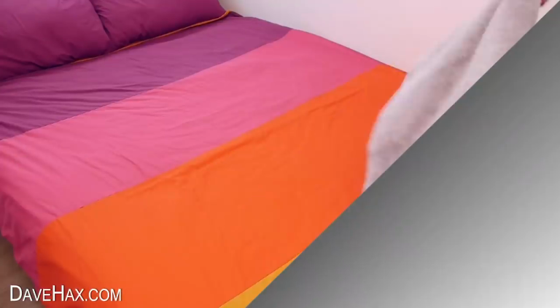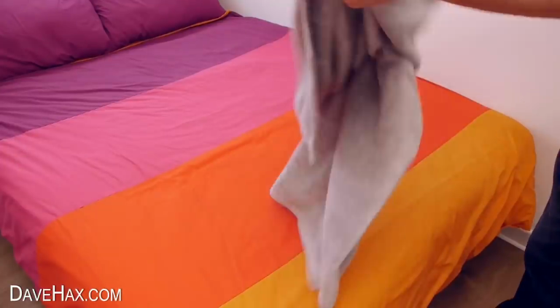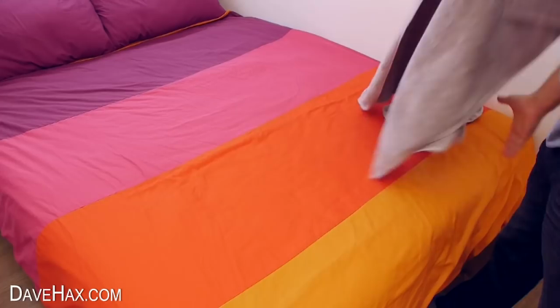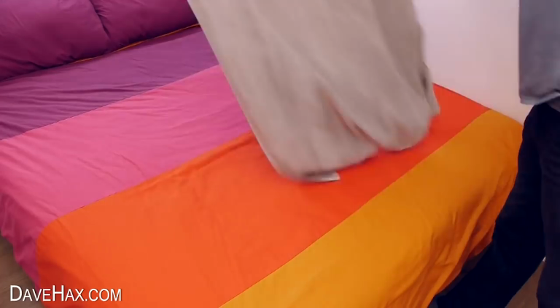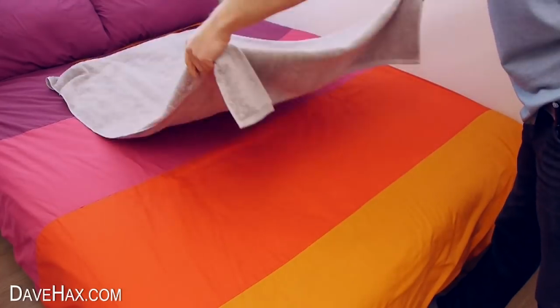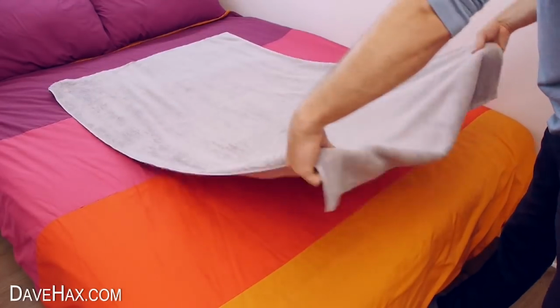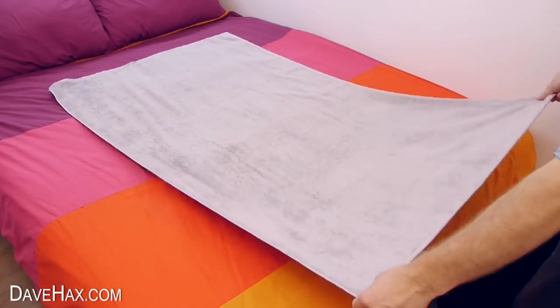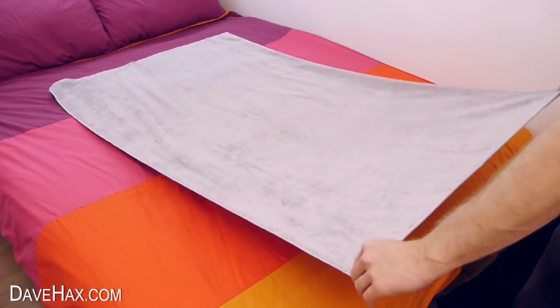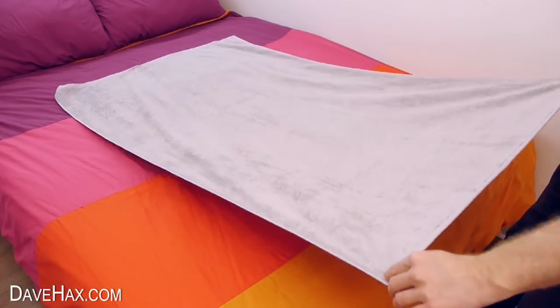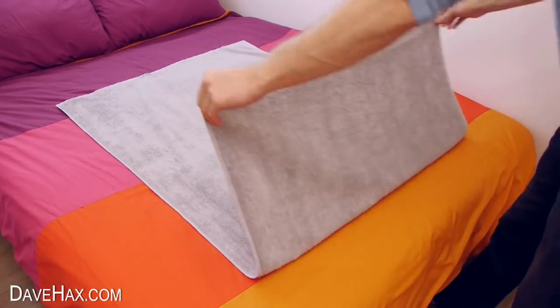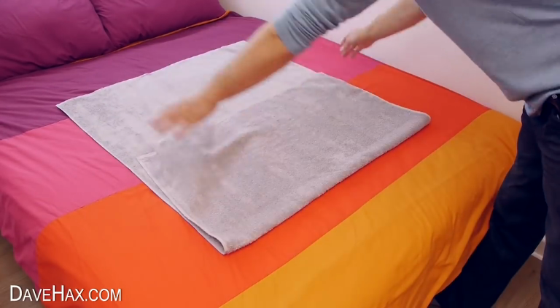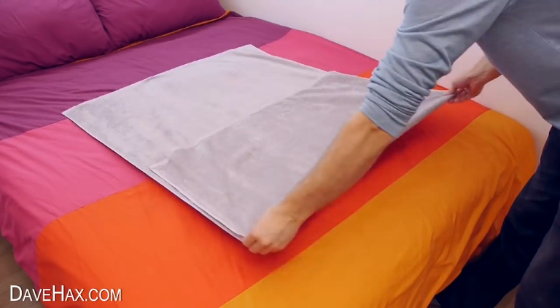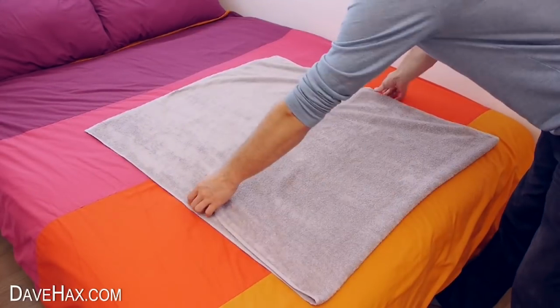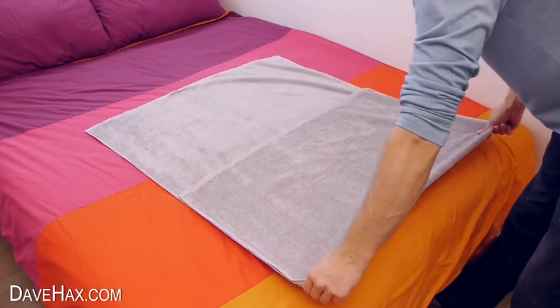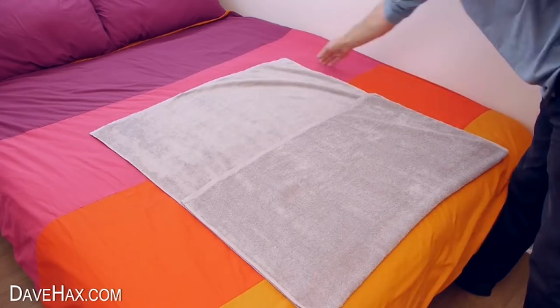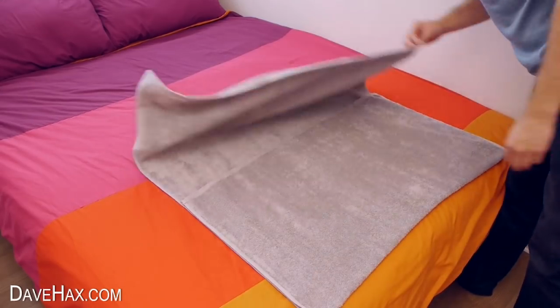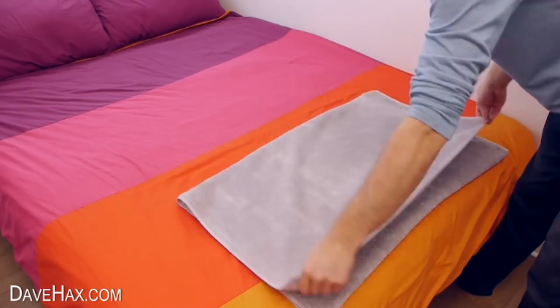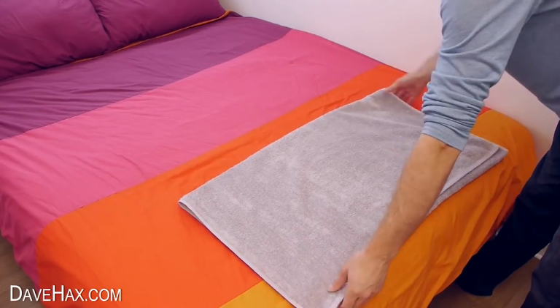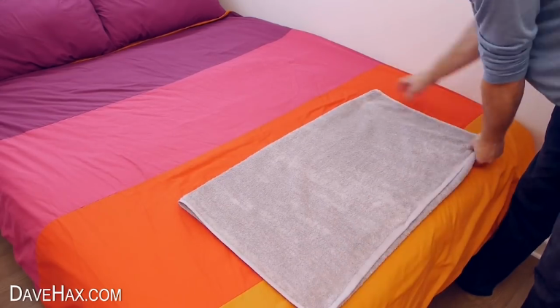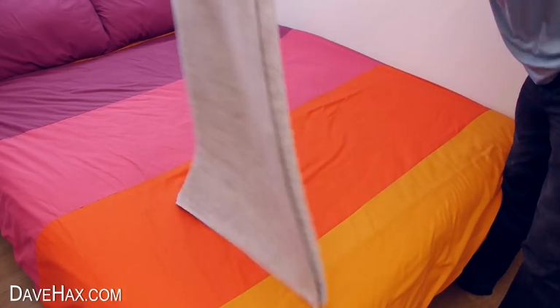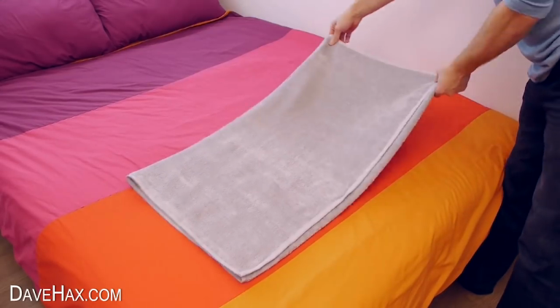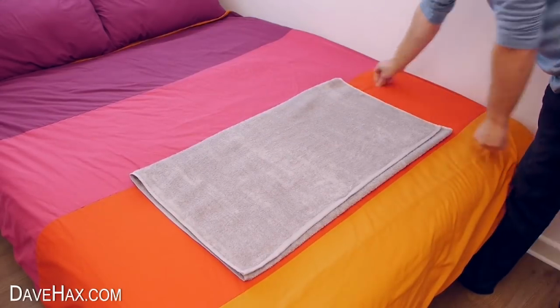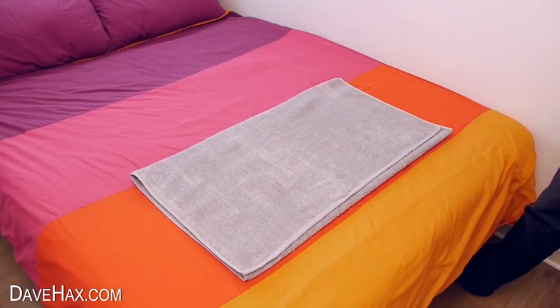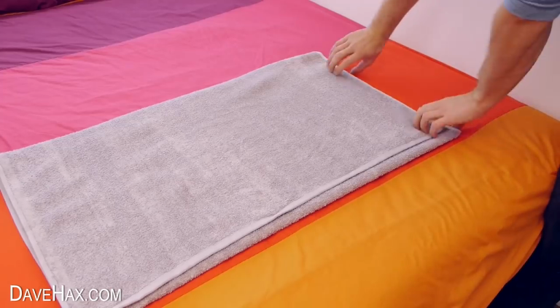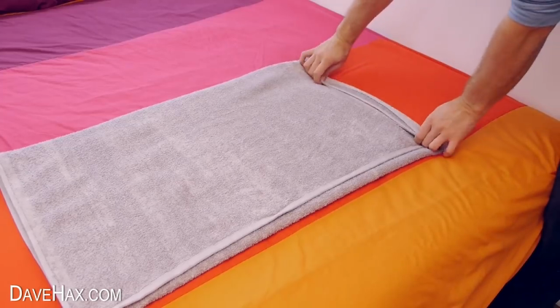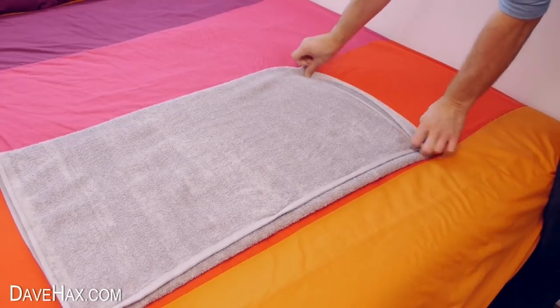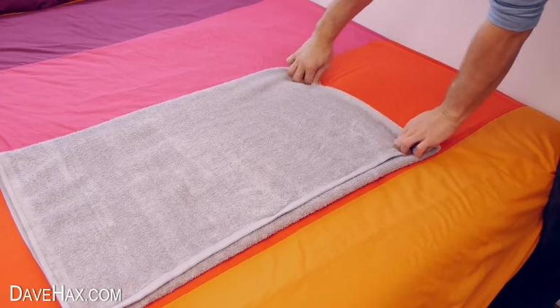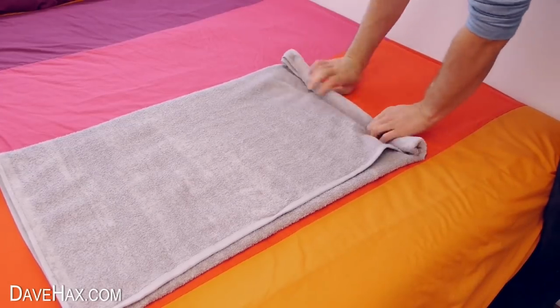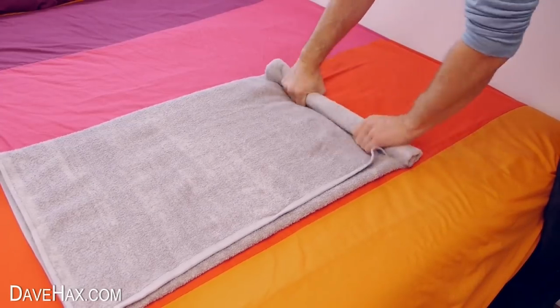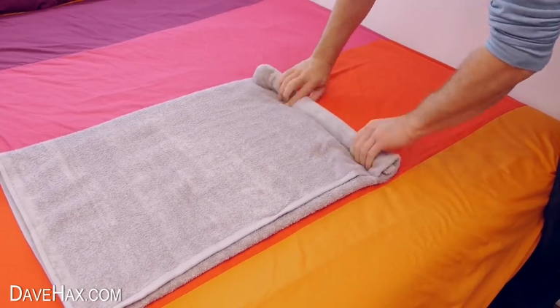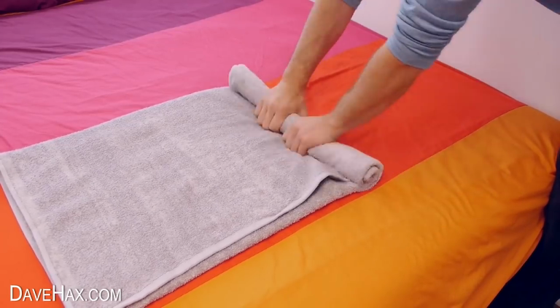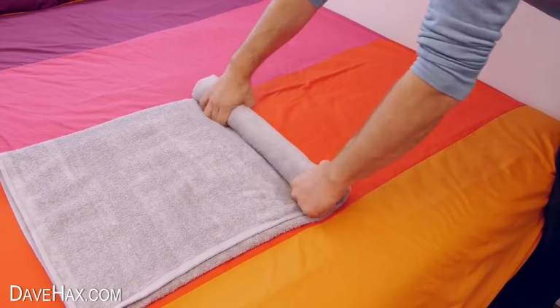Start by spreading your towel out flat, then fold it over on itself into thirds, like this. Then starting from one end, roll it up nice and tight and stop when you get to the middle.